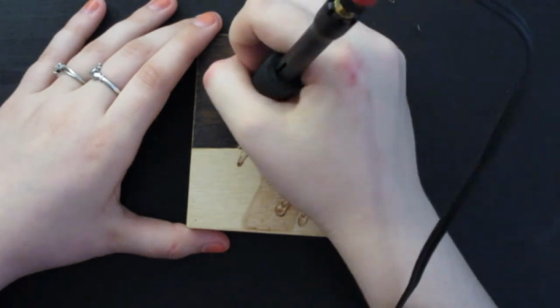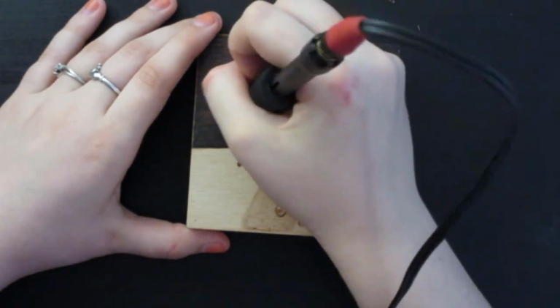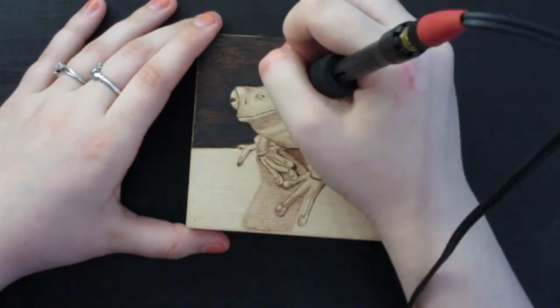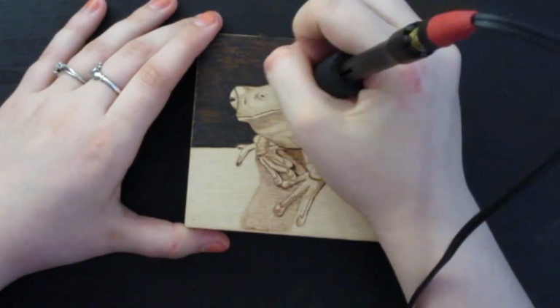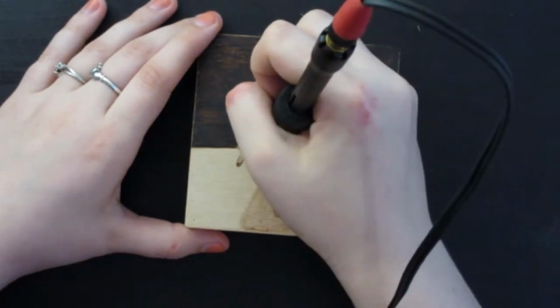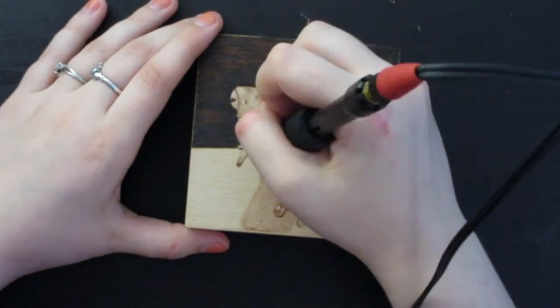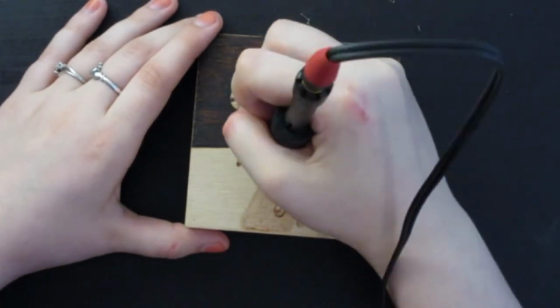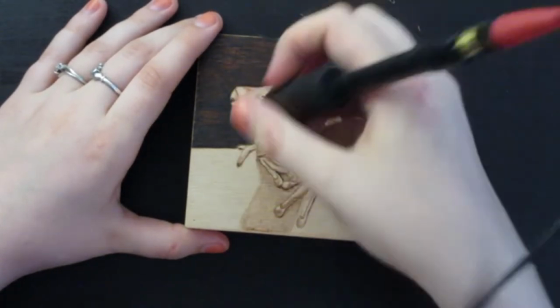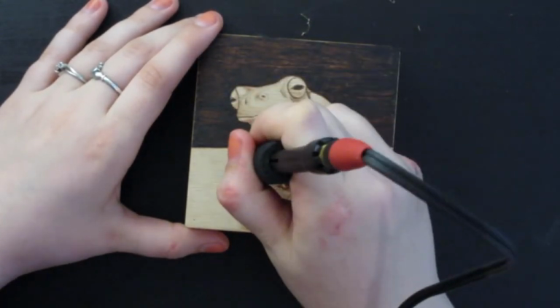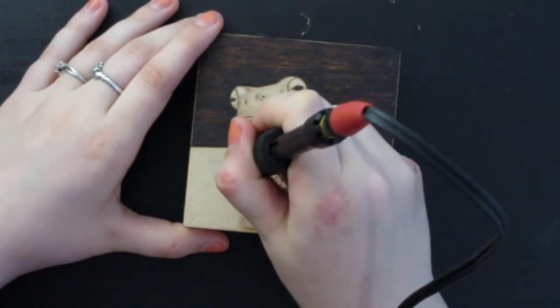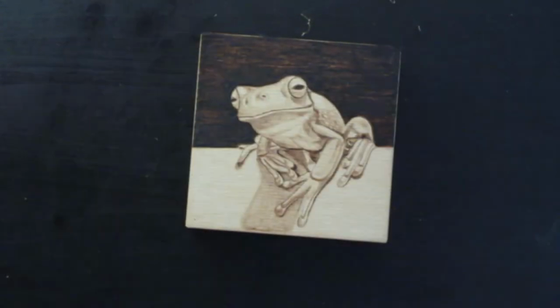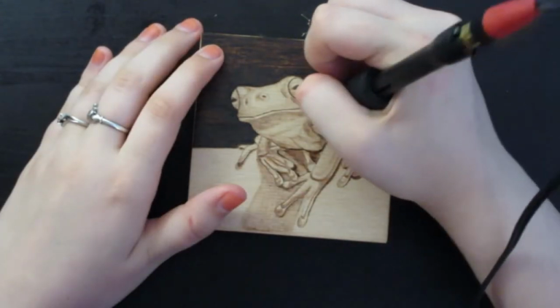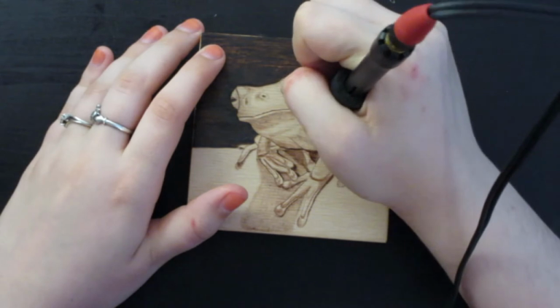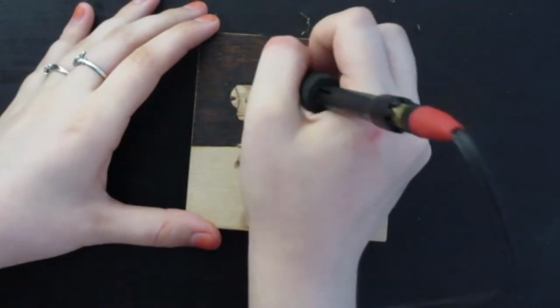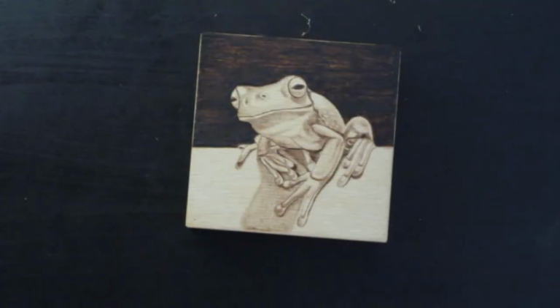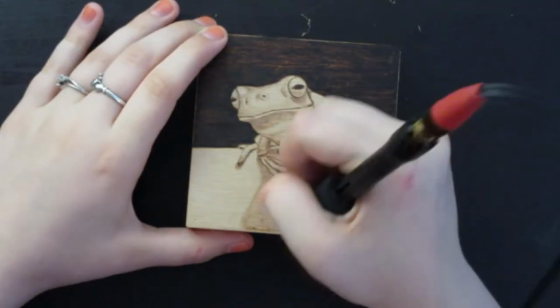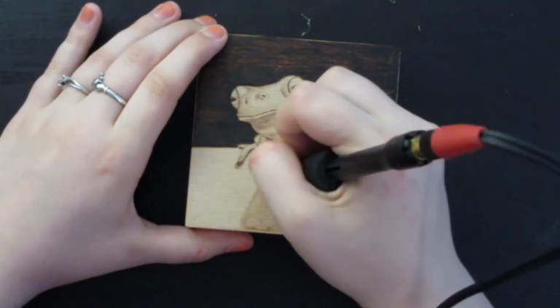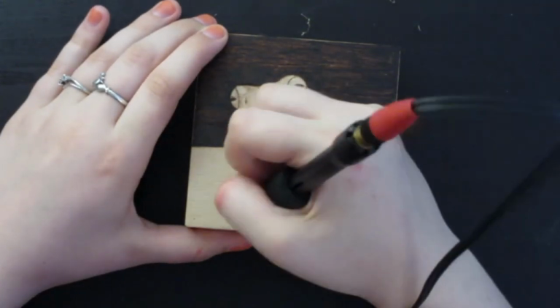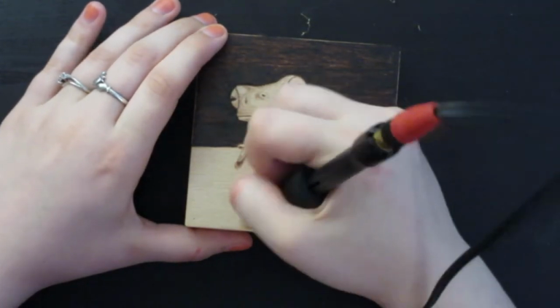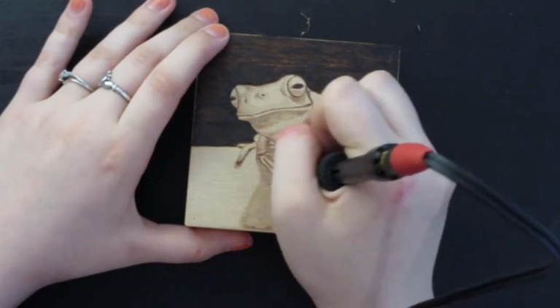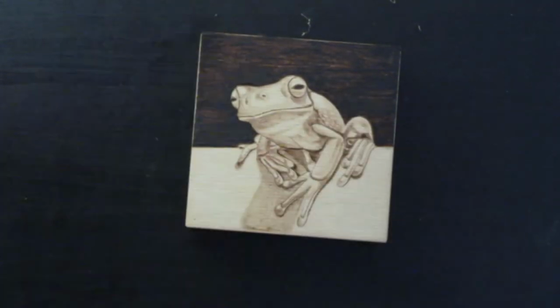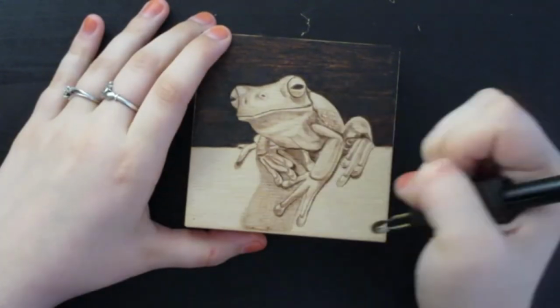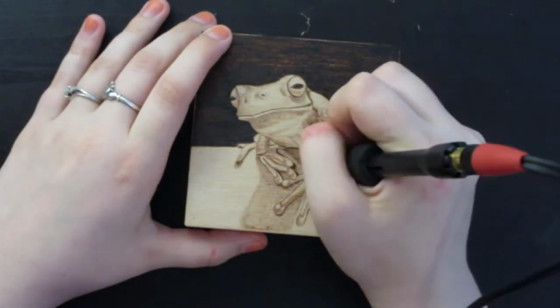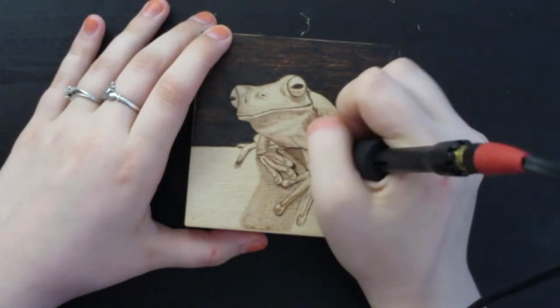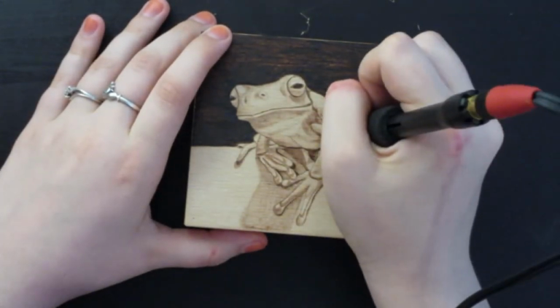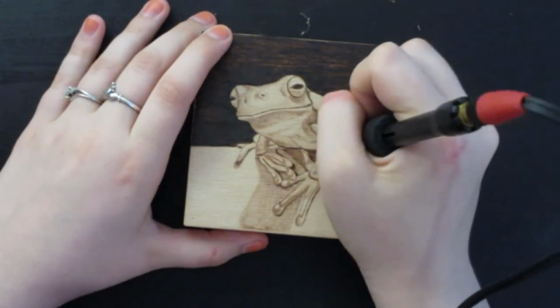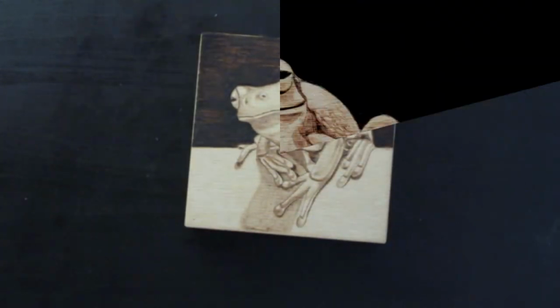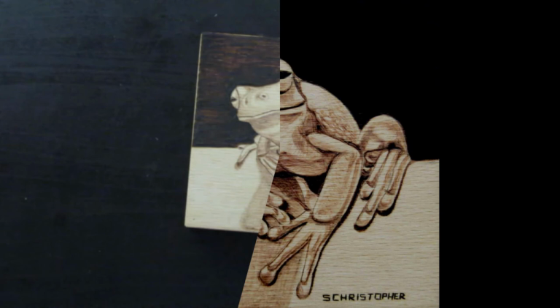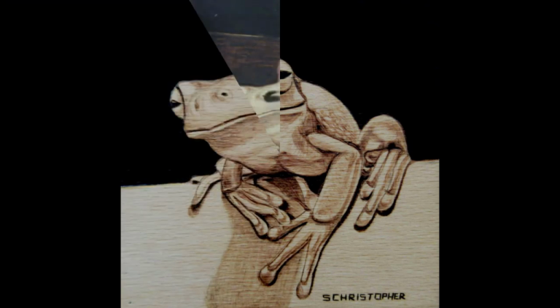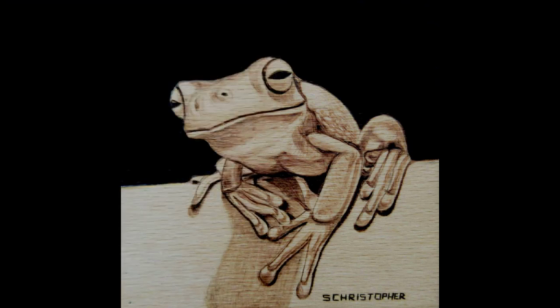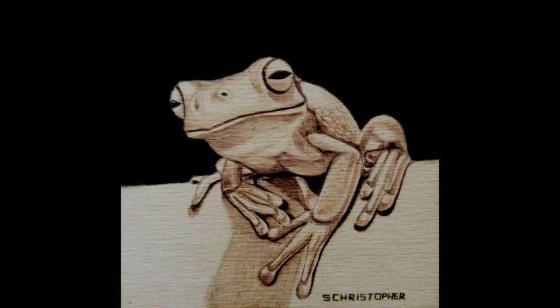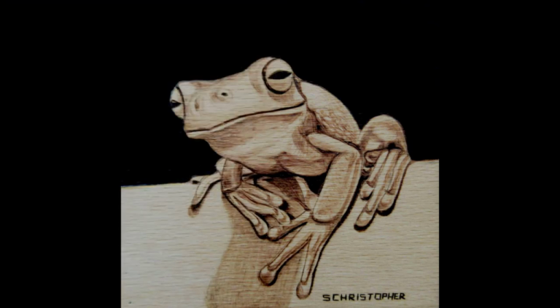All in all I'm pretty happy with how this little guy turned out. I think he looks pretty good and I hope you like it too. So that's about it for this video.